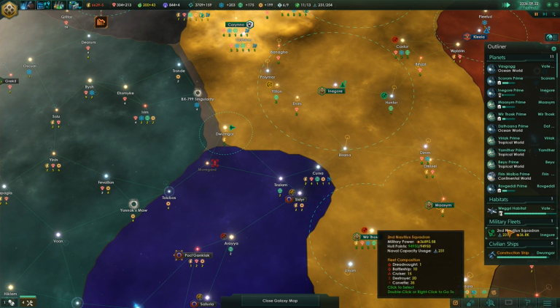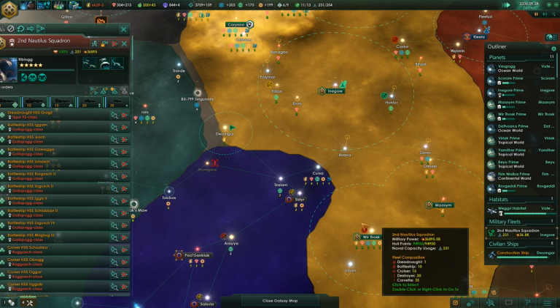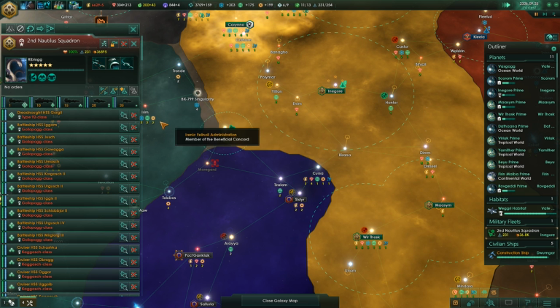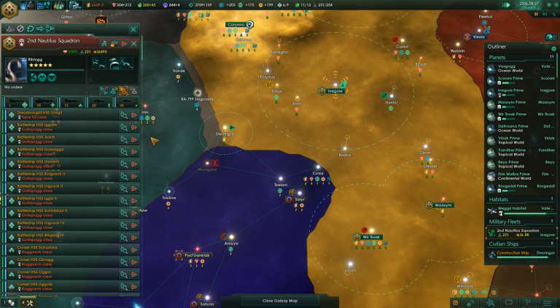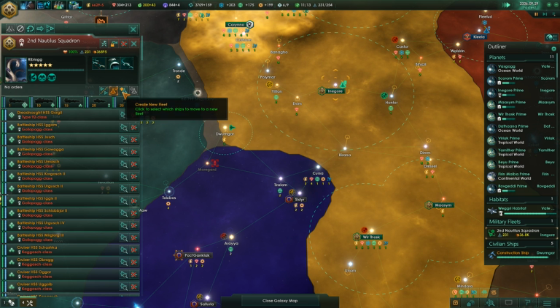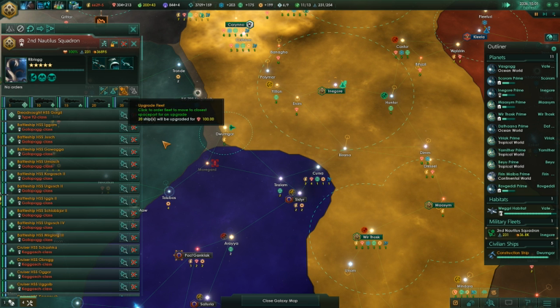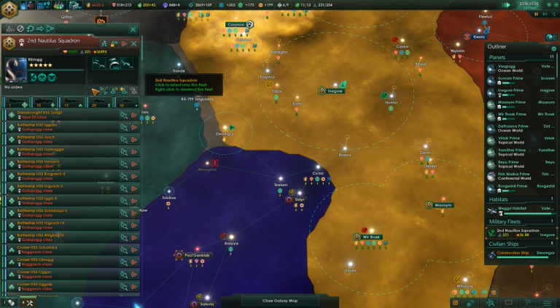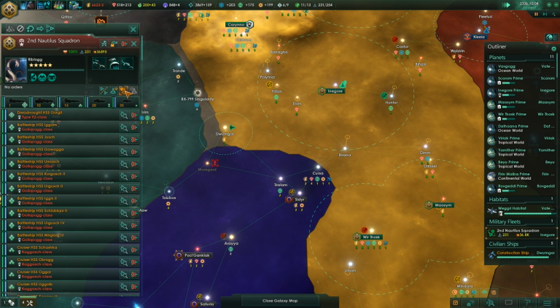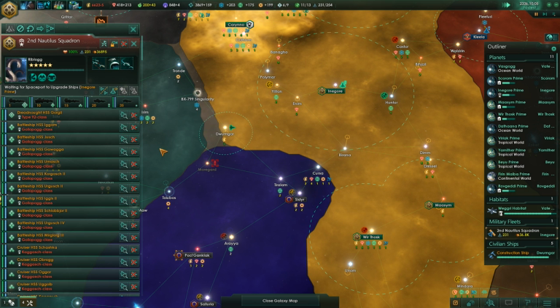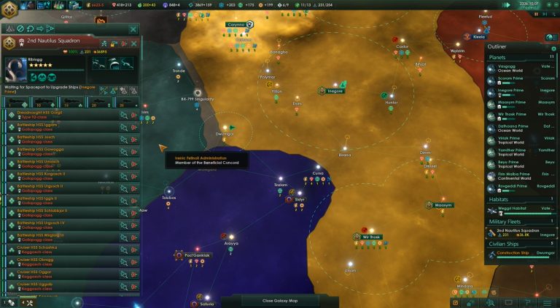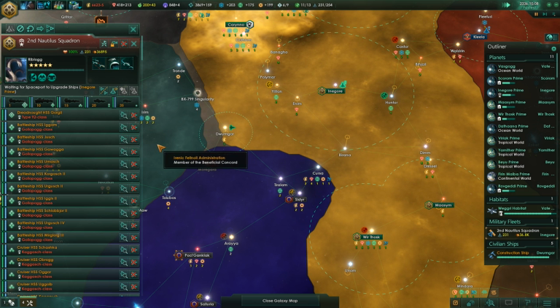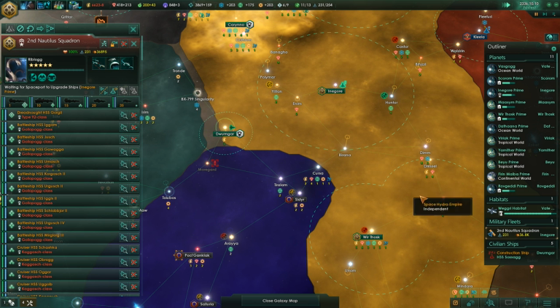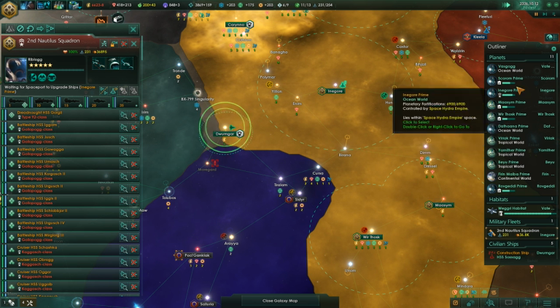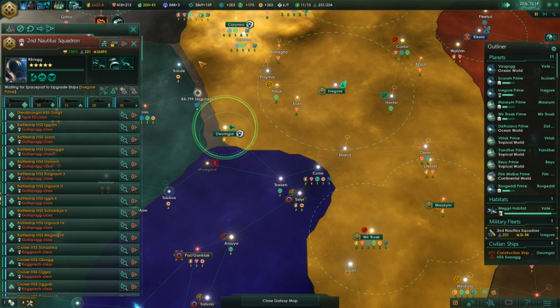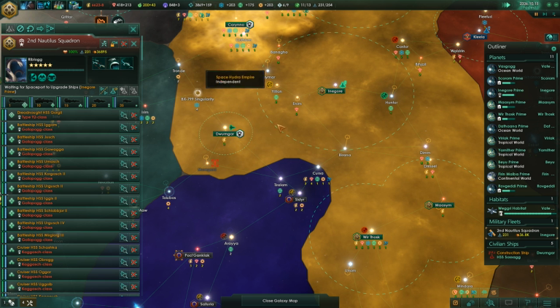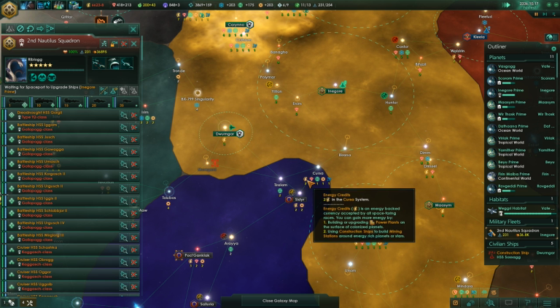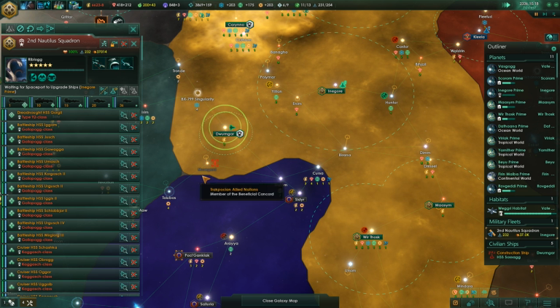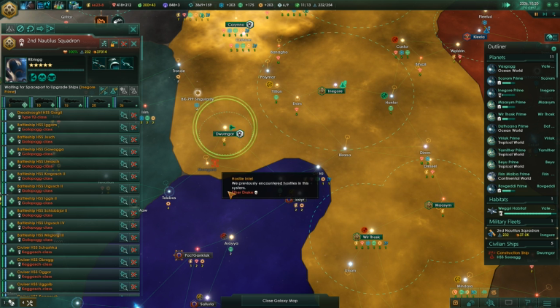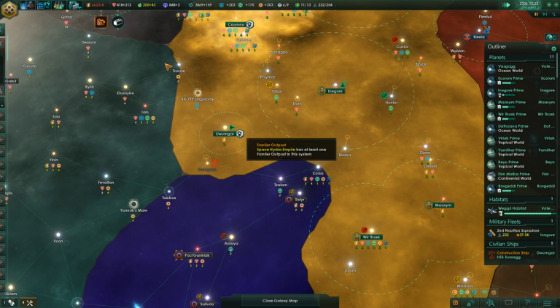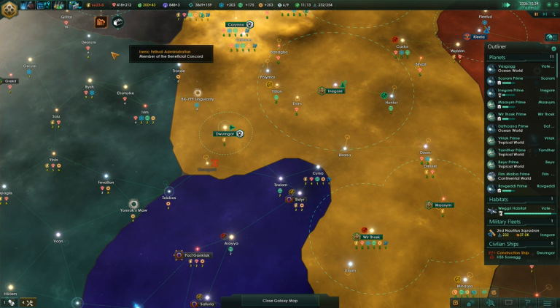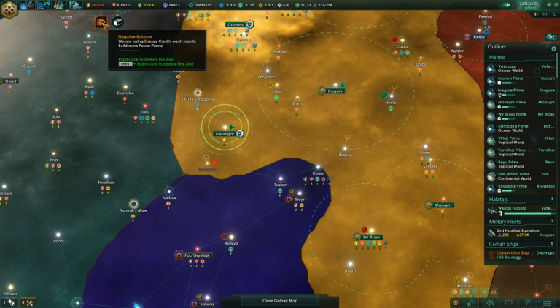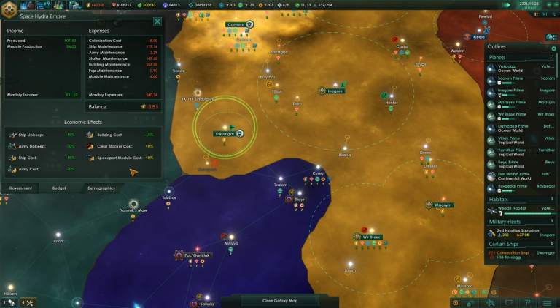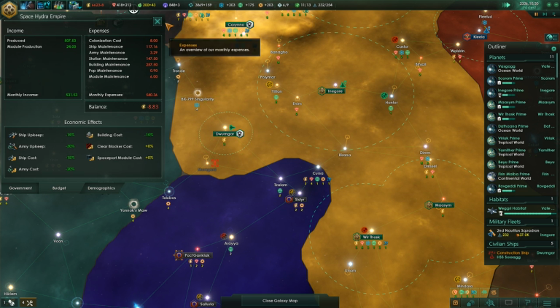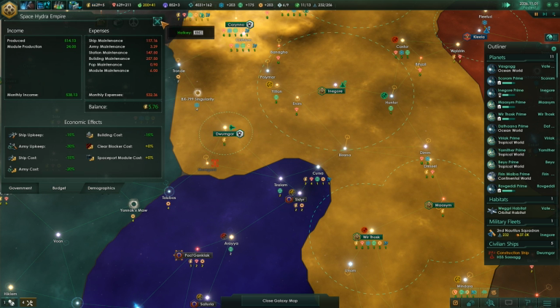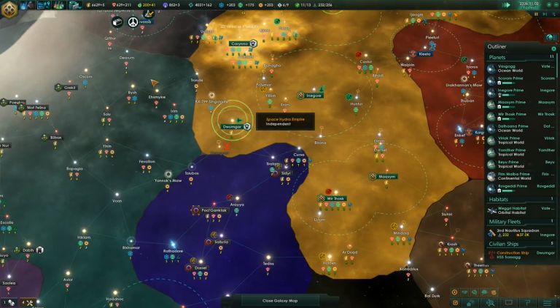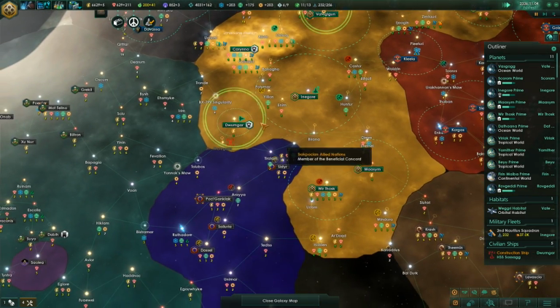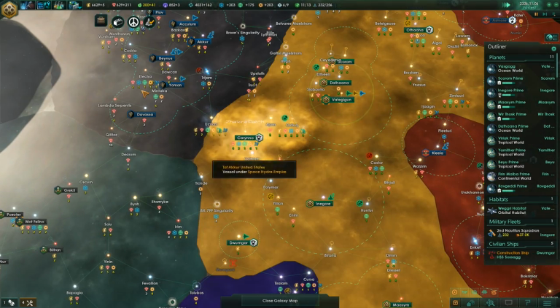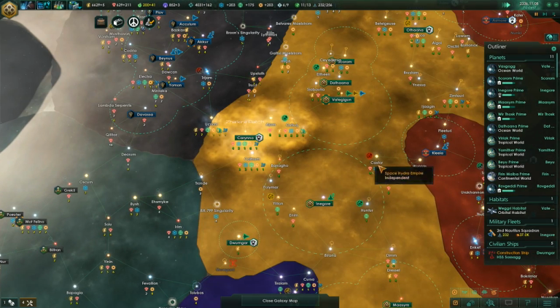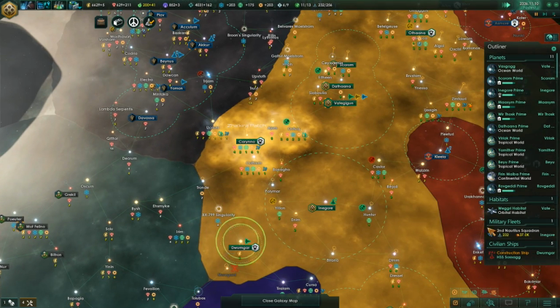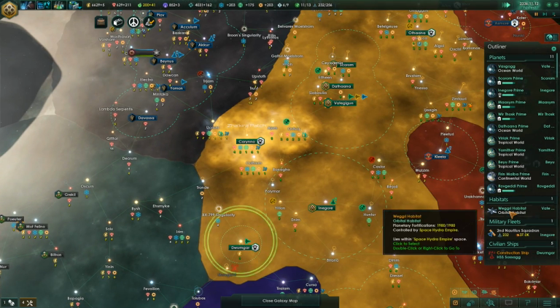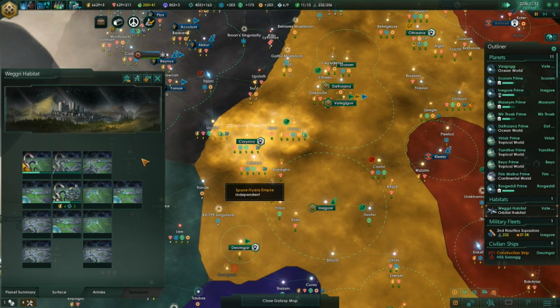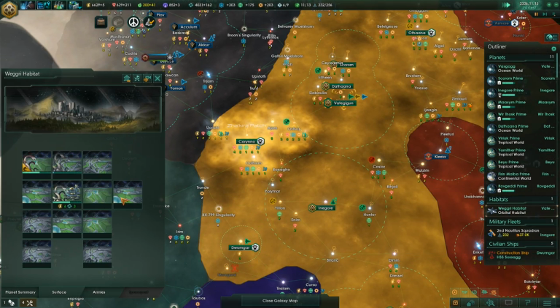36,000 fleet strength should be enough. I suppose we can upgrade it first and then attack — that should be more than enough. Anyway, let's keep working on our colonies and the habitat.